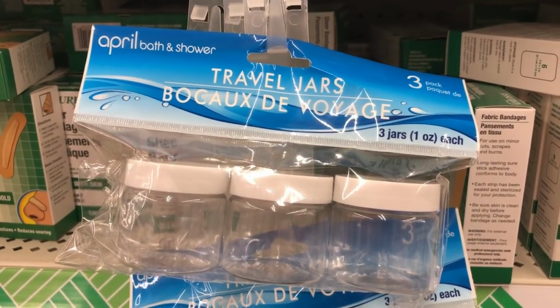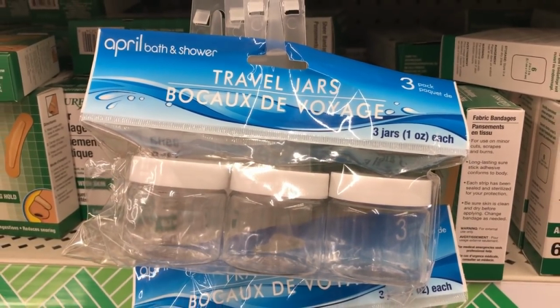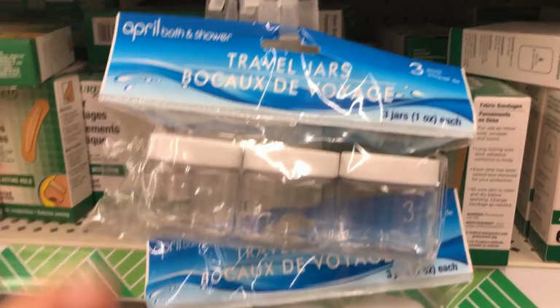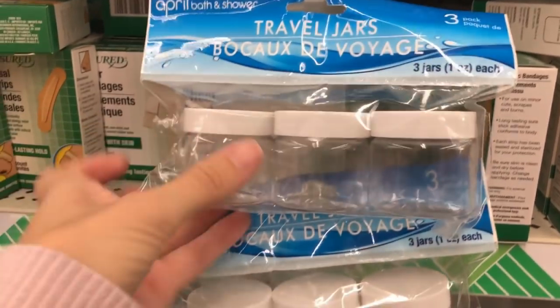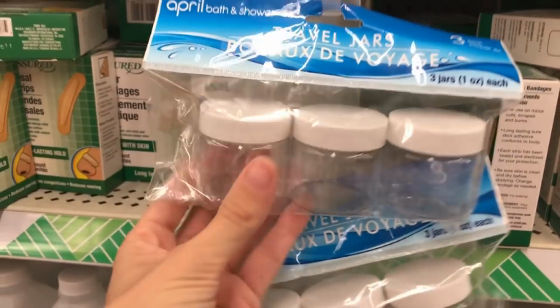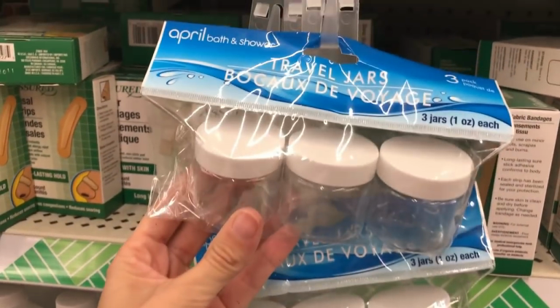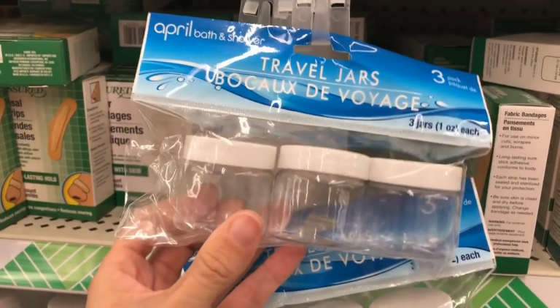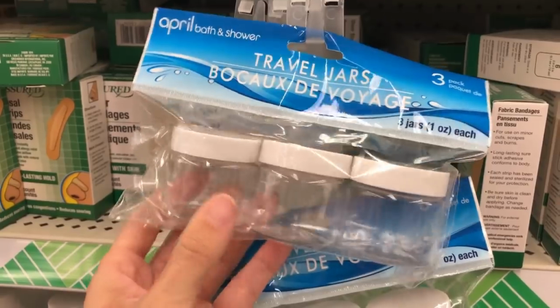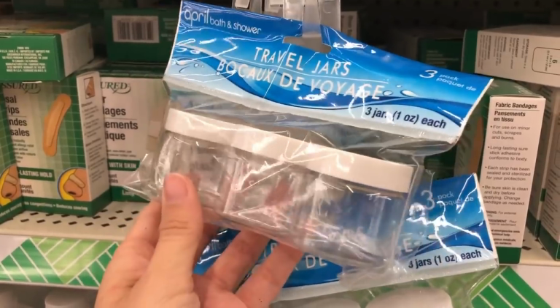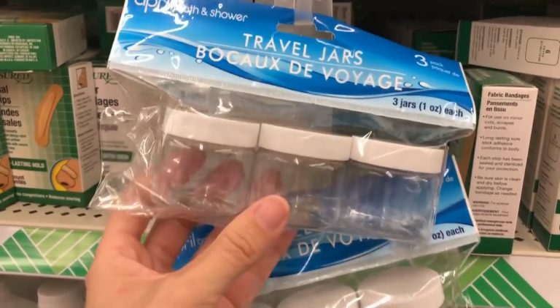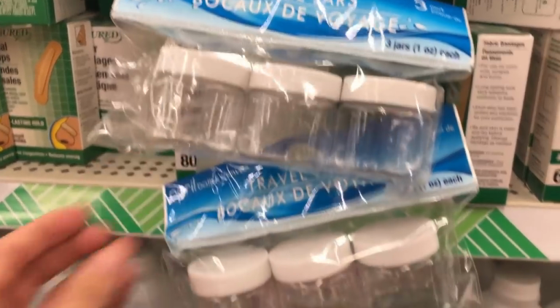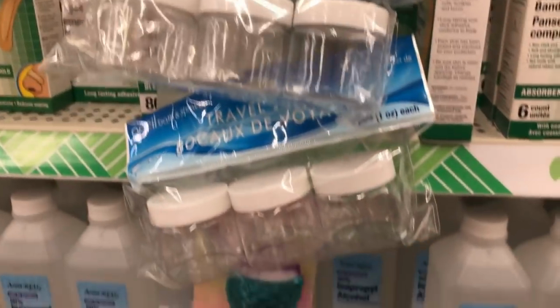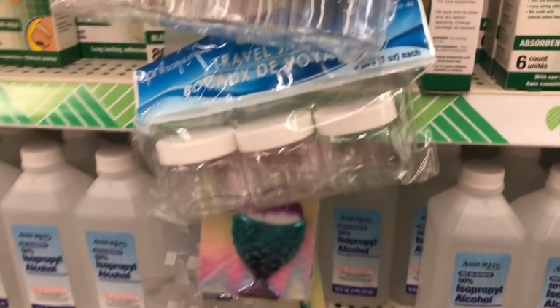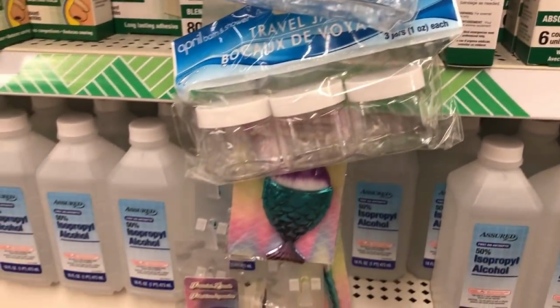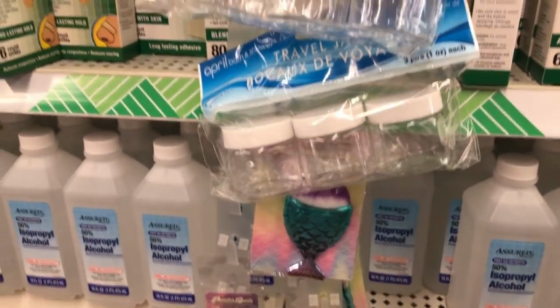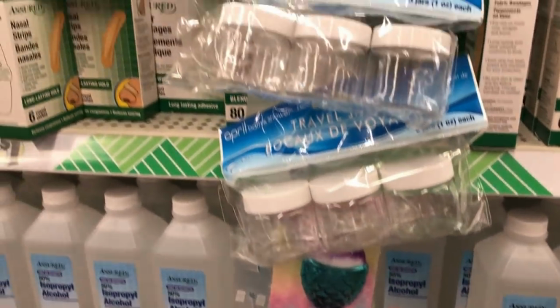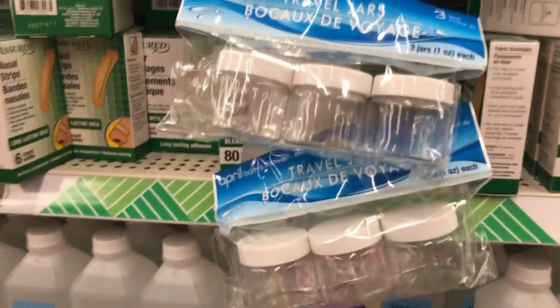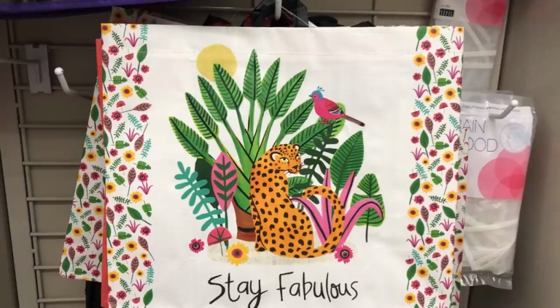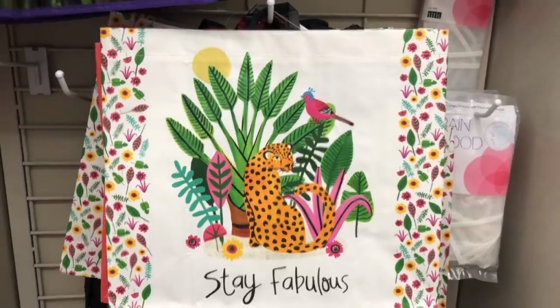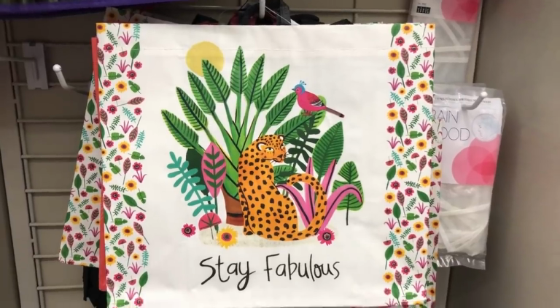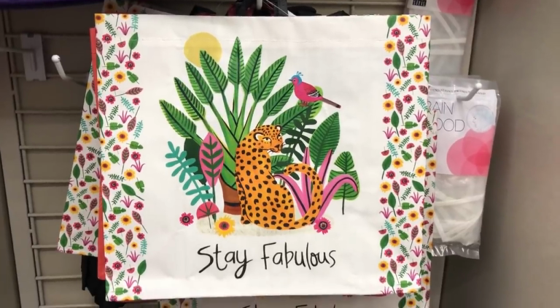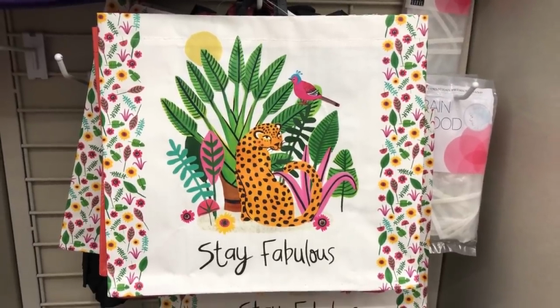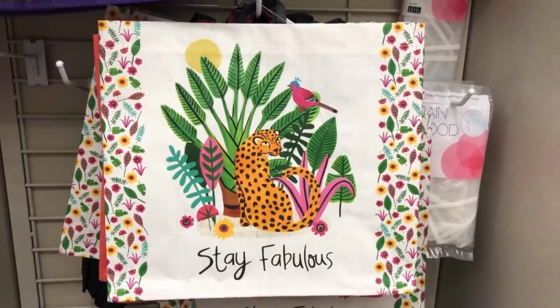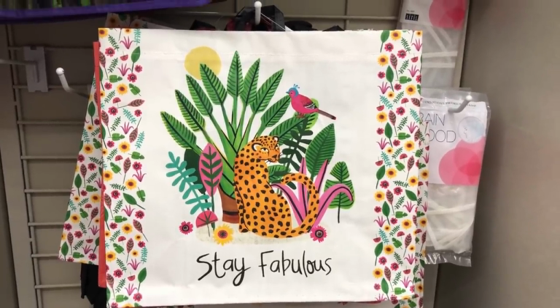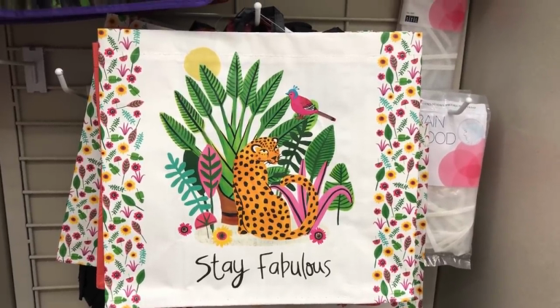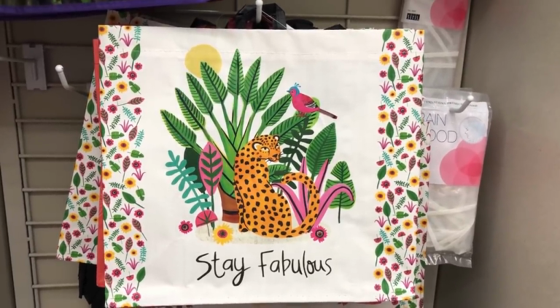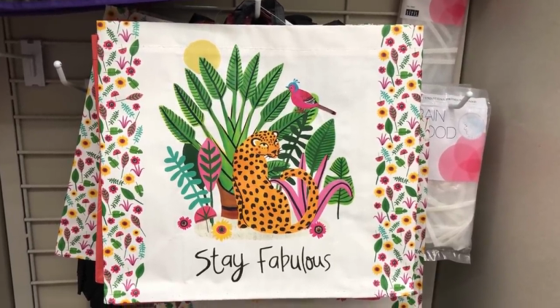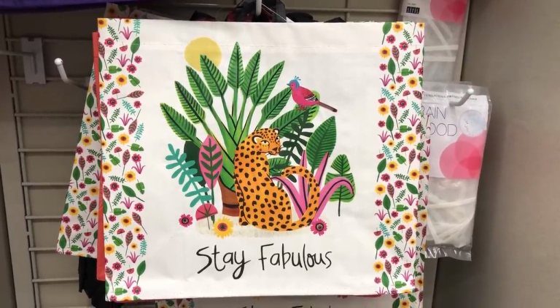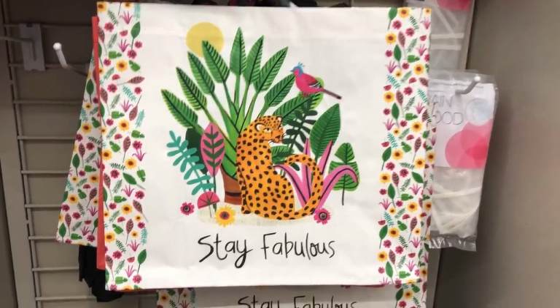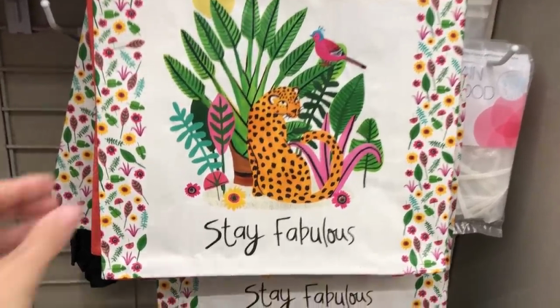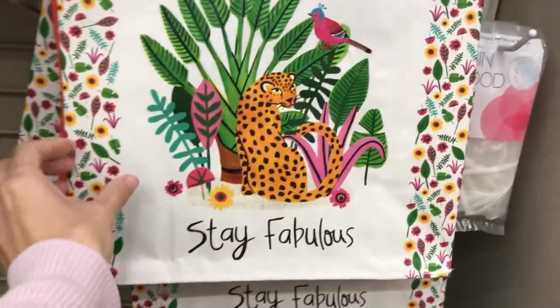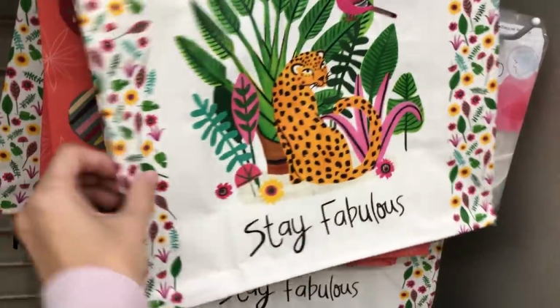Next are these travel jars — I've never seen this style before. I think they look great, would be great for travel but also for organizing, especially things like sequins and buttons and little miscellaneous things that just float around too much.